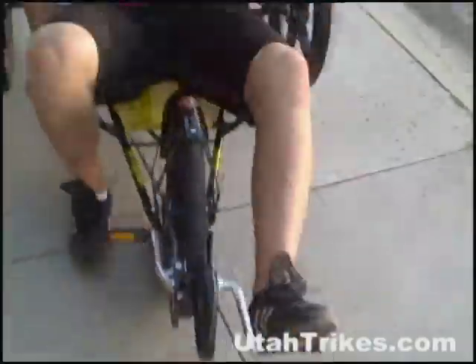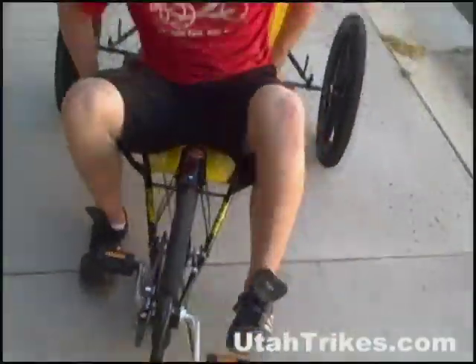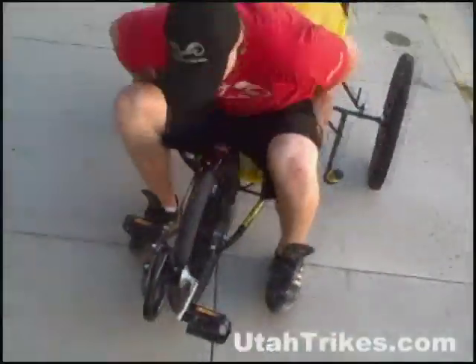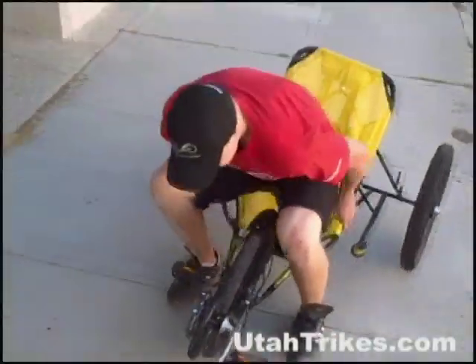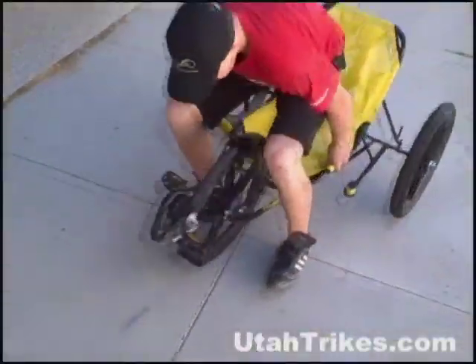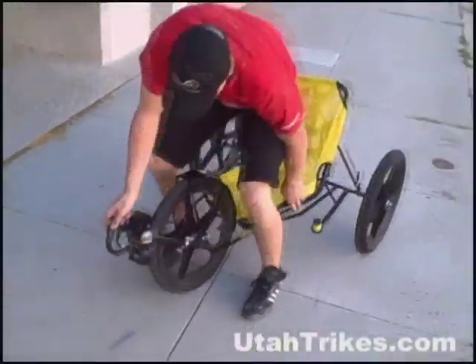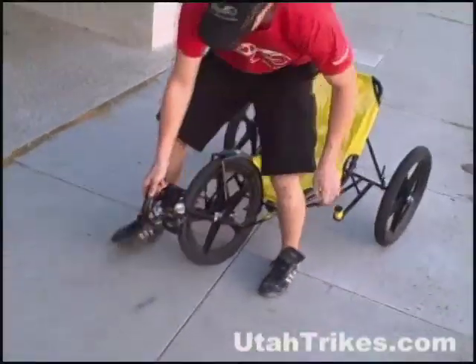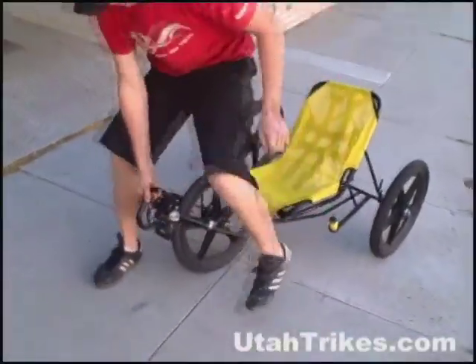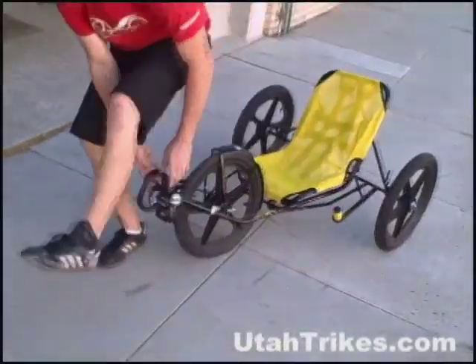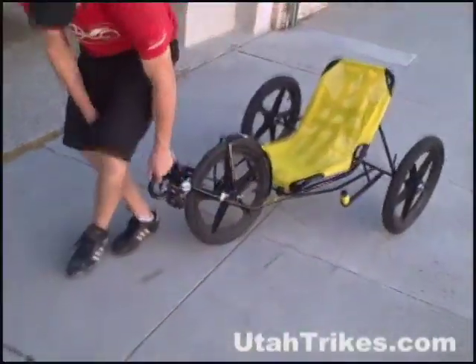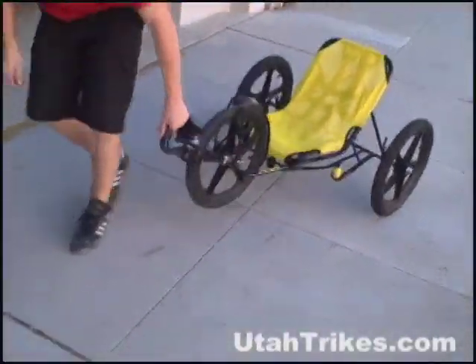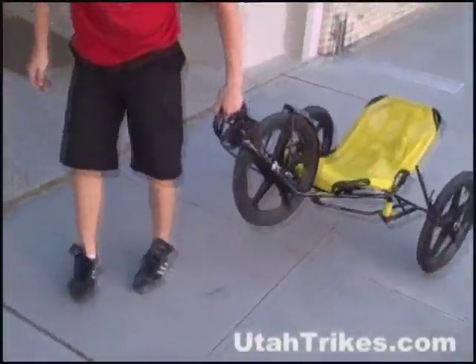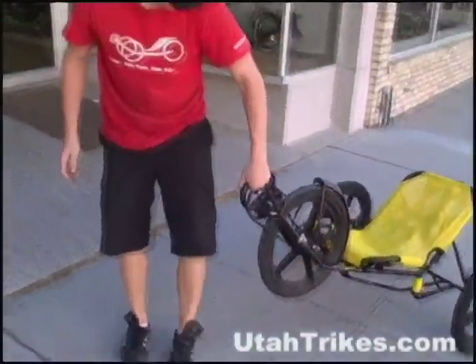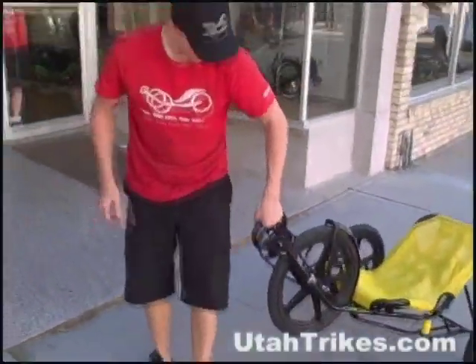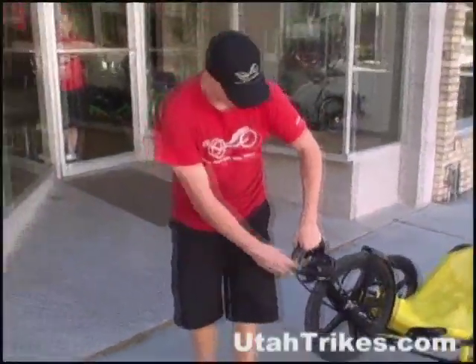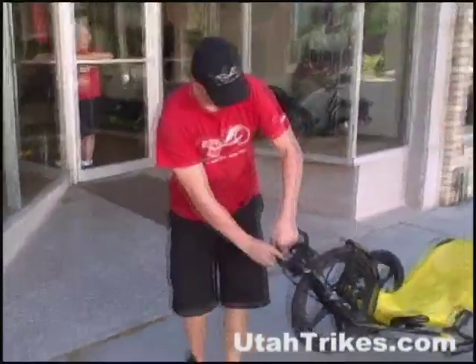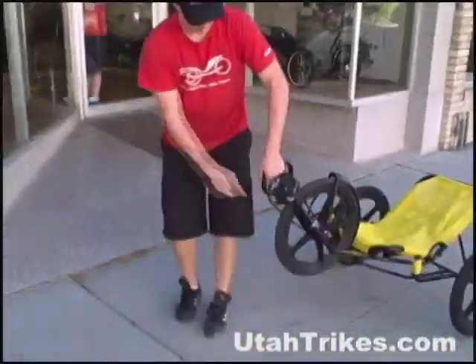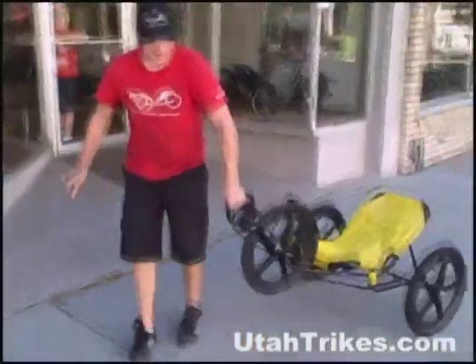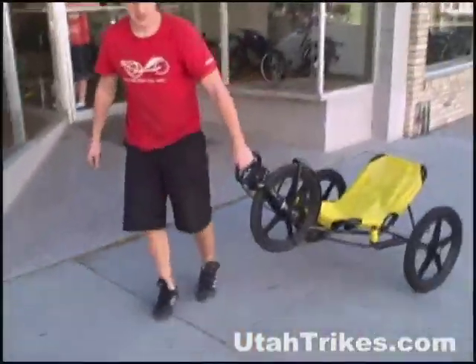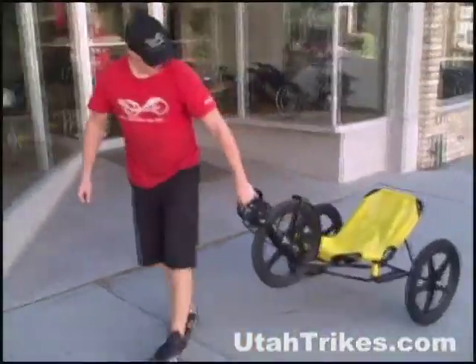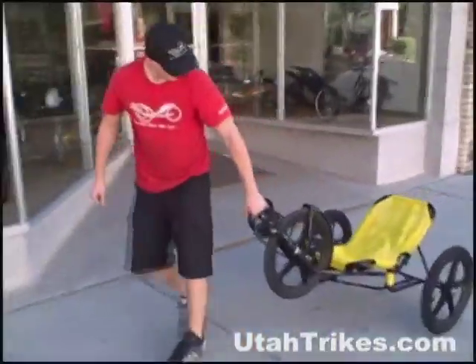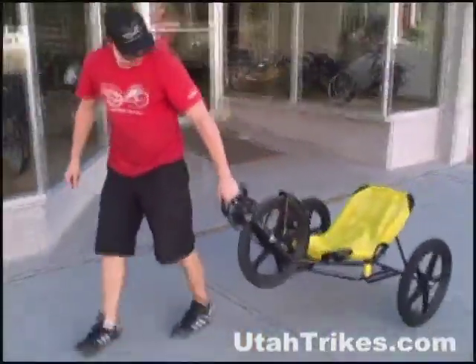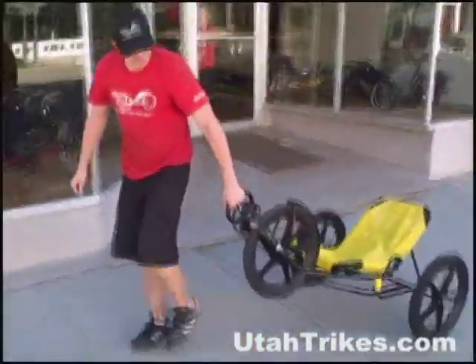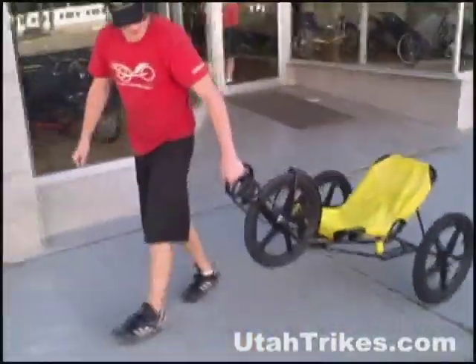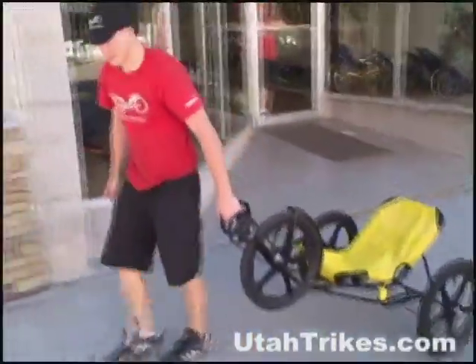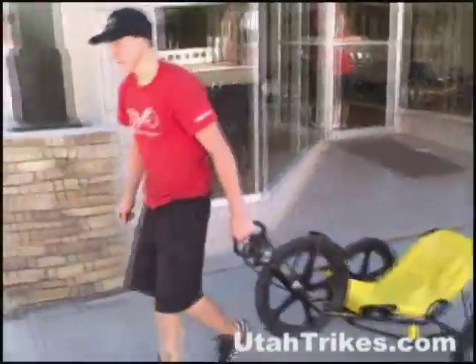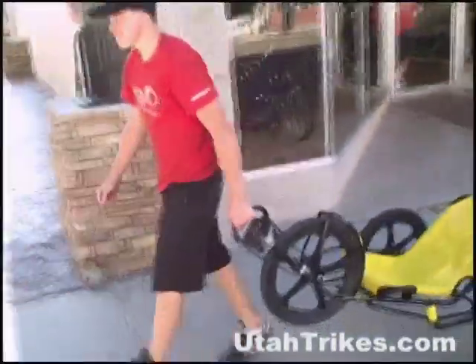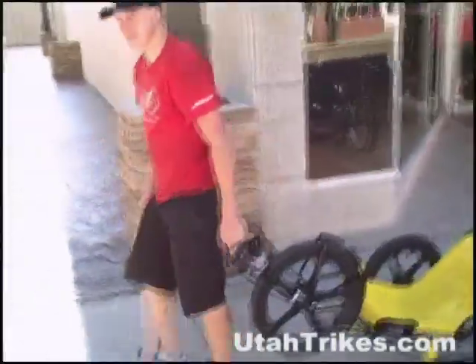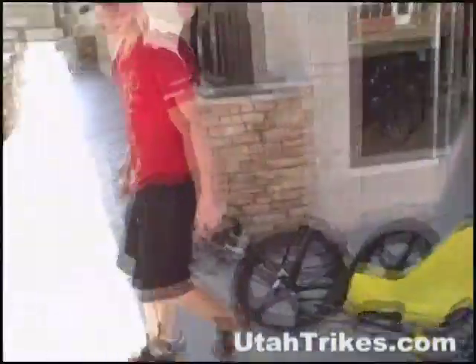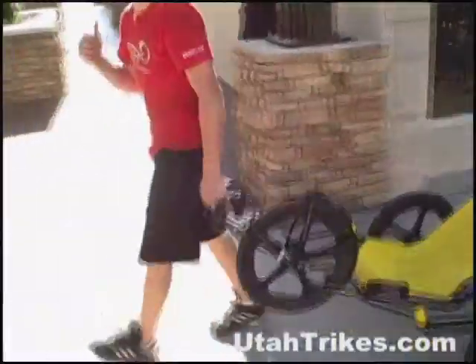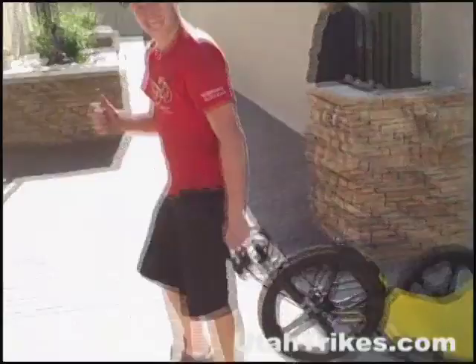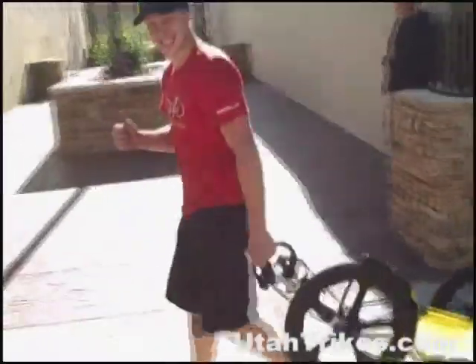The handle on the front makes it really simple to pull around, keeps it going straight, and doesn't allow it to tip while you're pulling it — so it's really solid. It also protects the chainring and anything else you may accidentally run into.